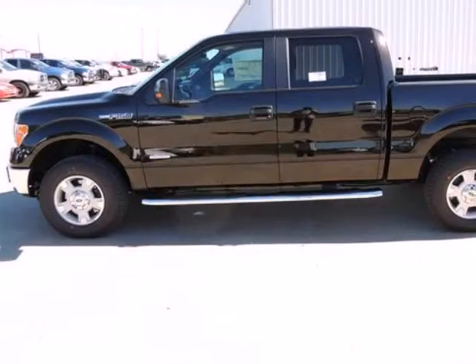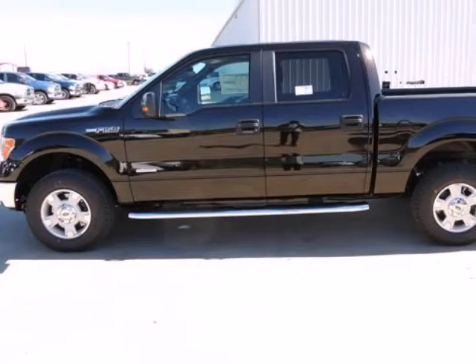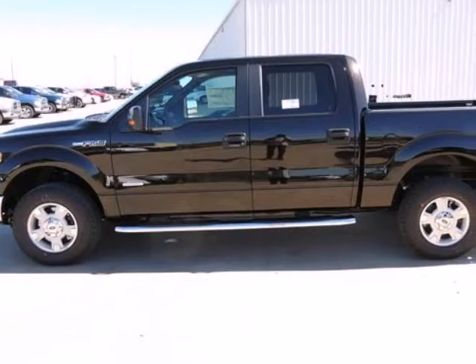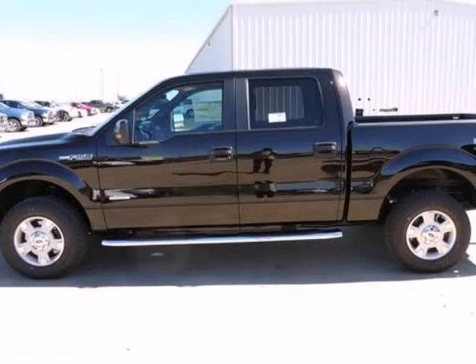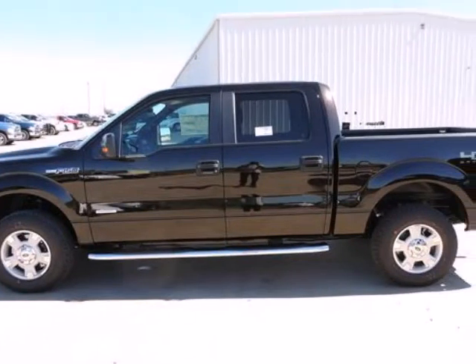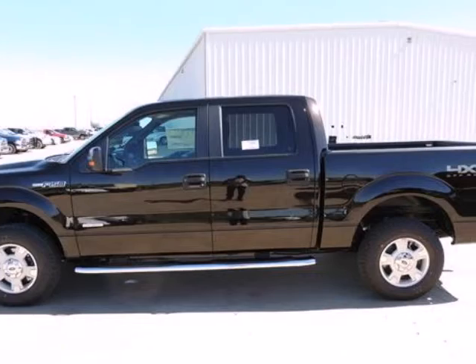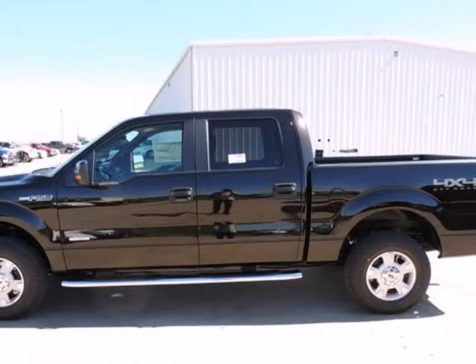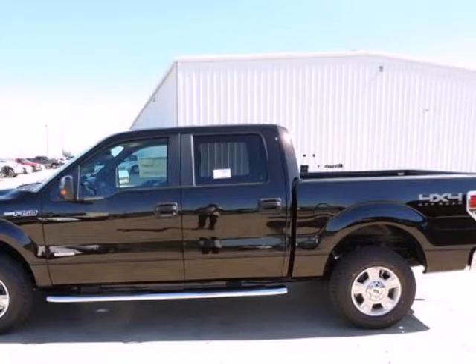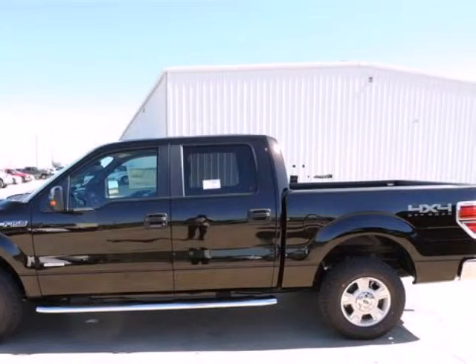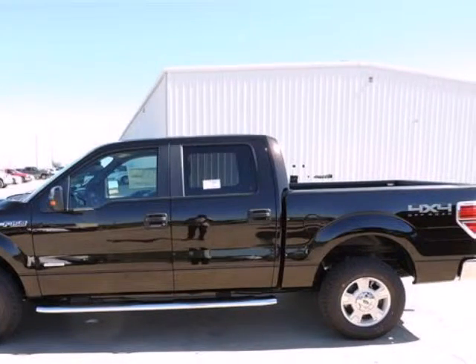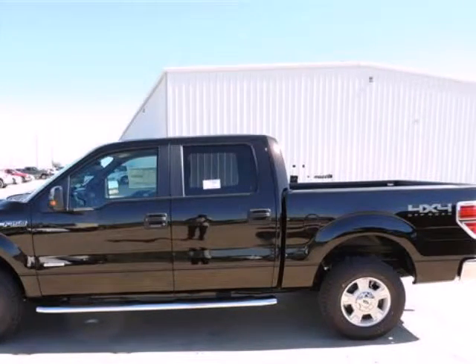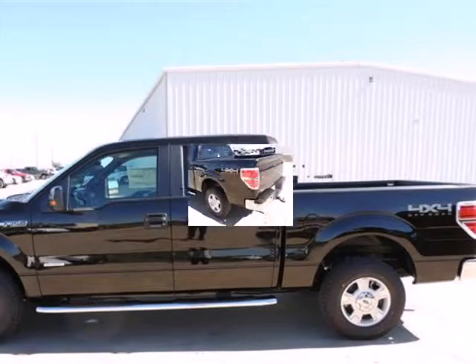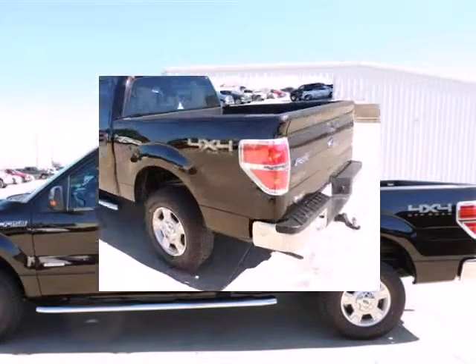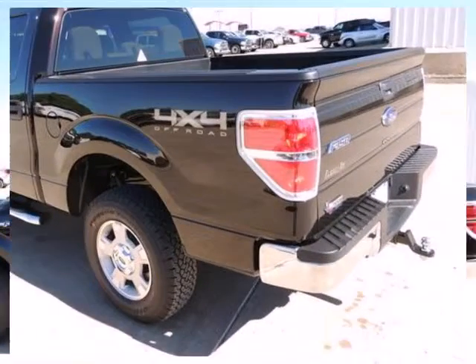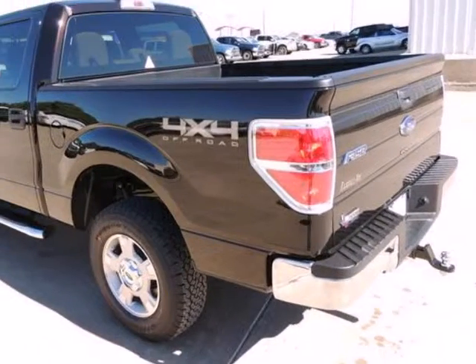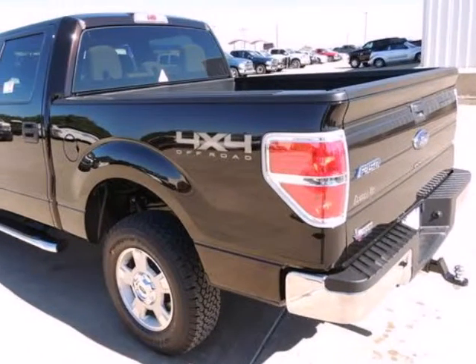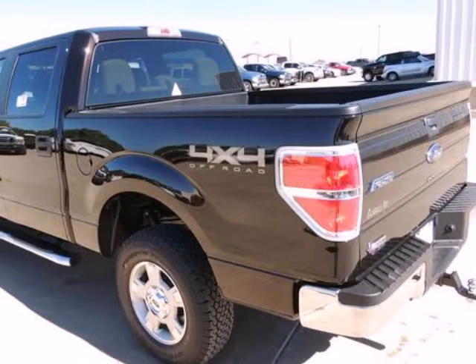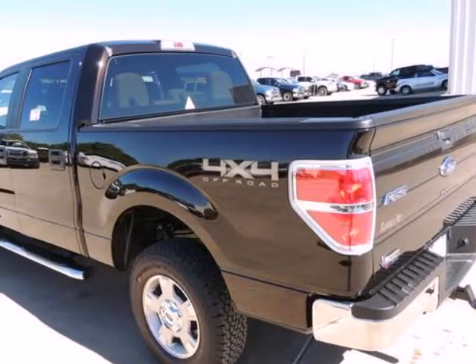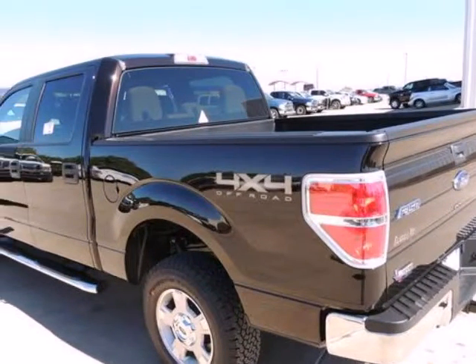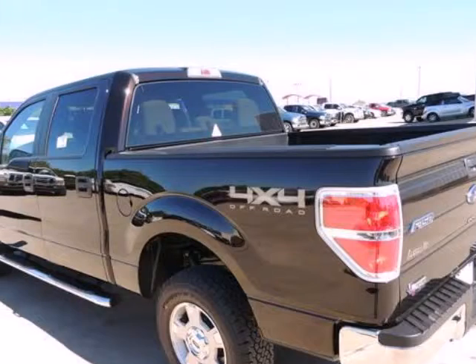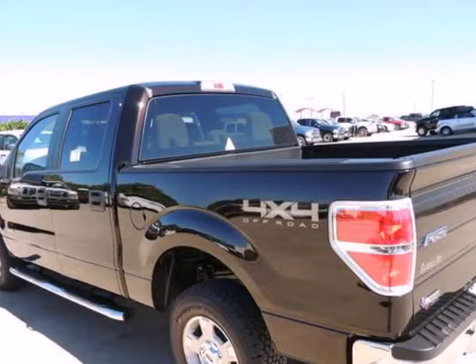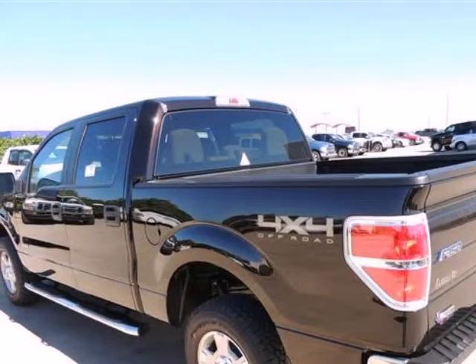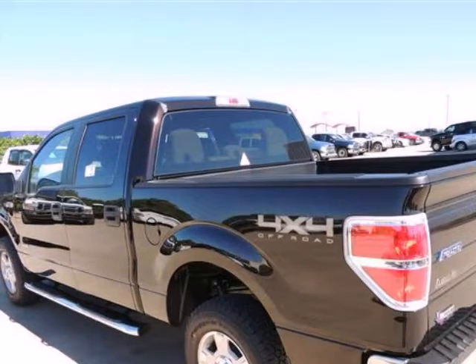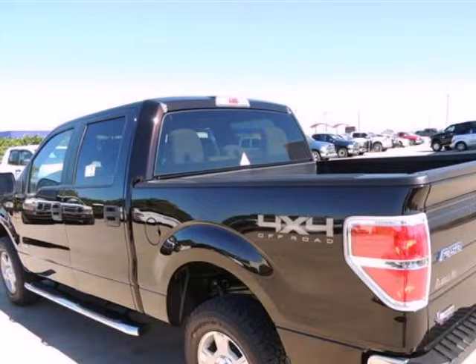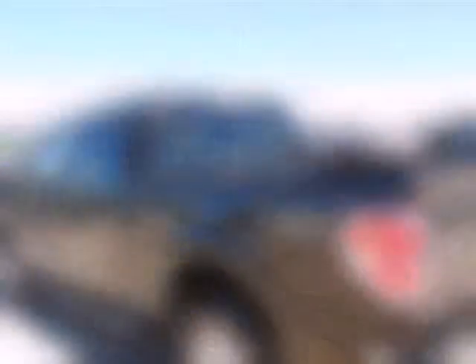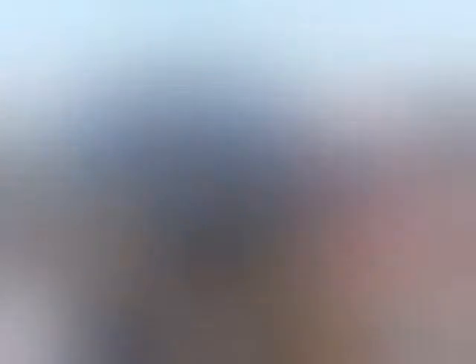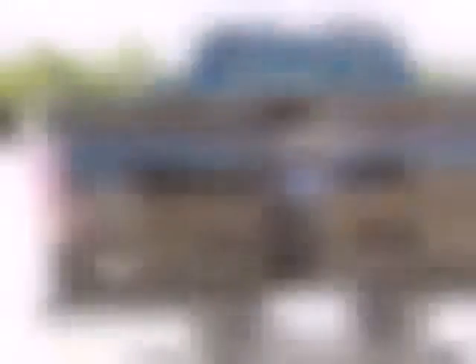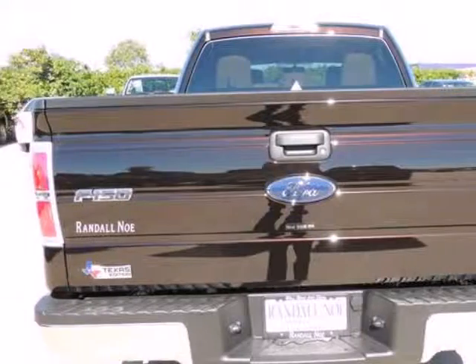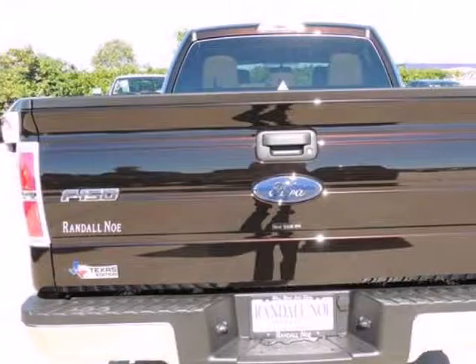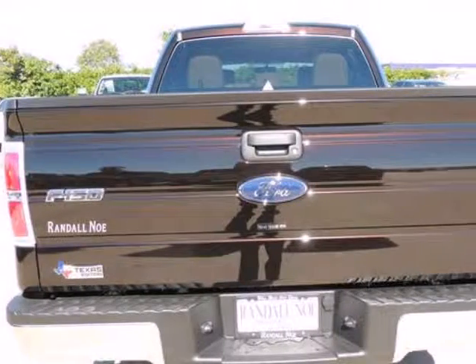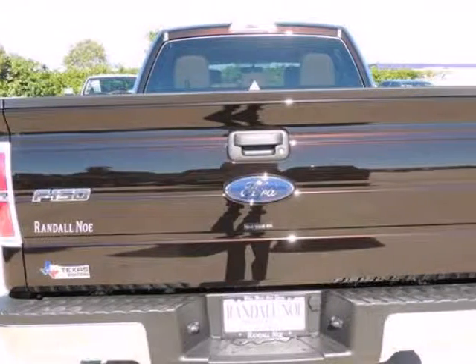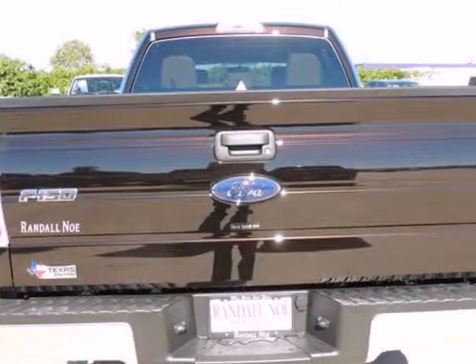Randall Noe Ford presents this 2013 Ford F-150 four-wheel drive SuperCrew 5-1/2-foot box XLT, represented in brown and complemented nicely by its tan interior.